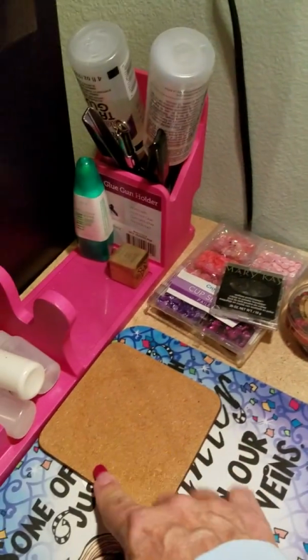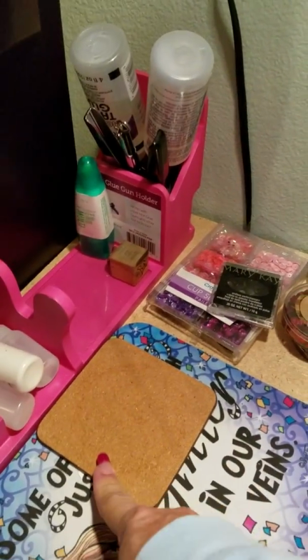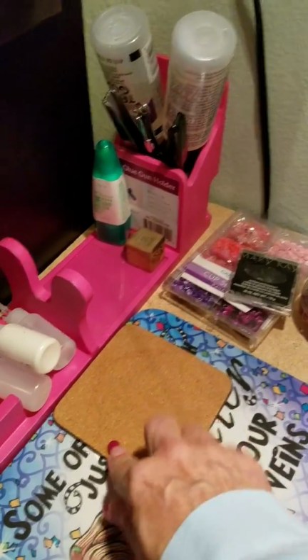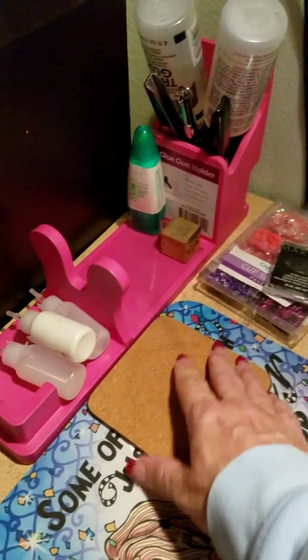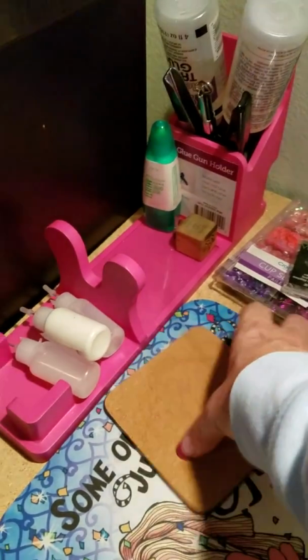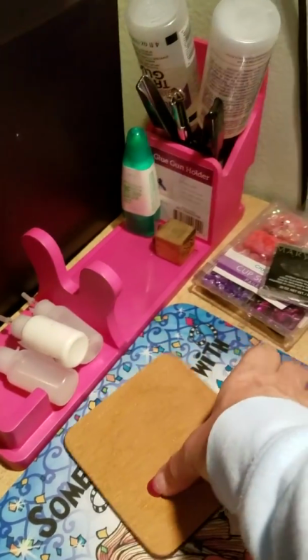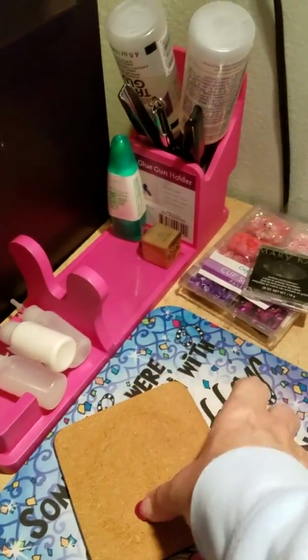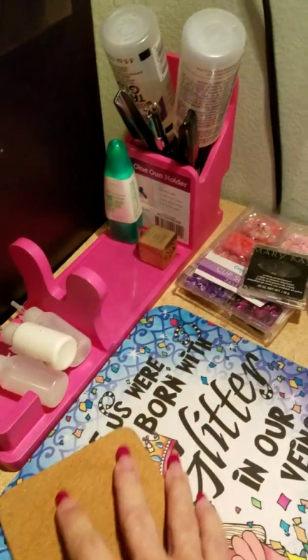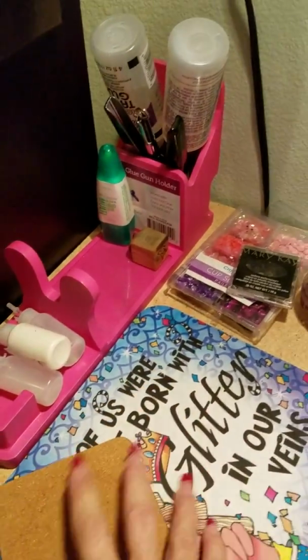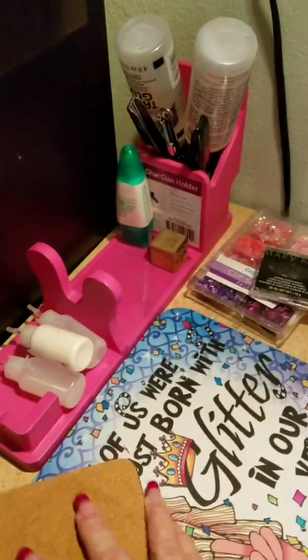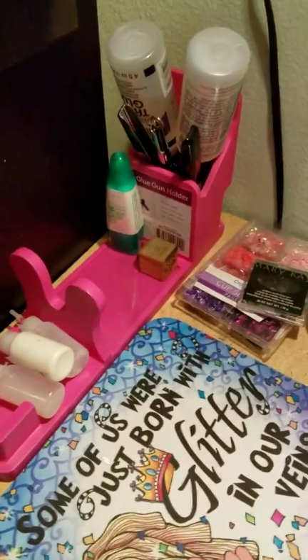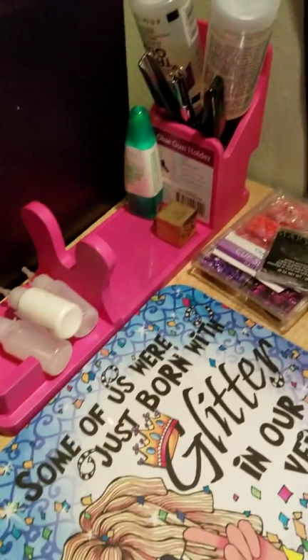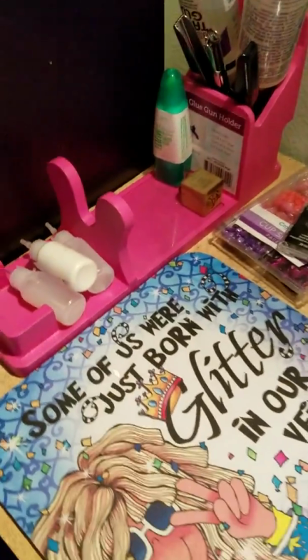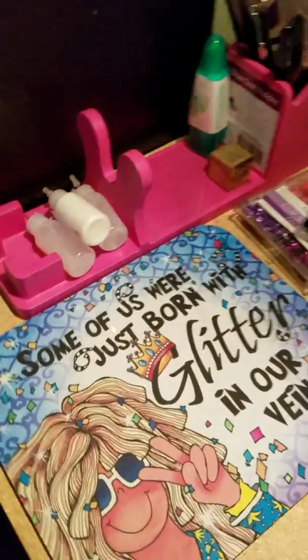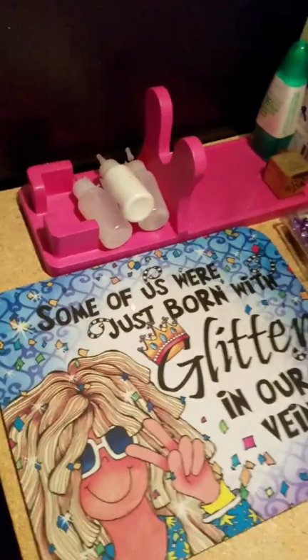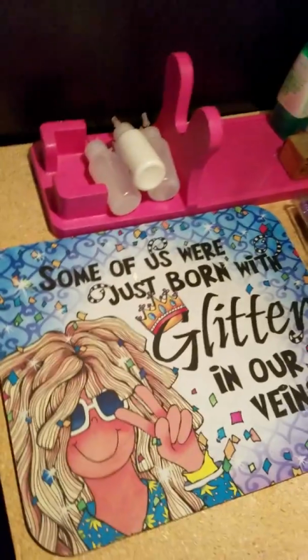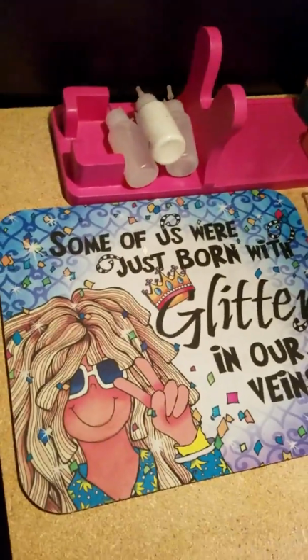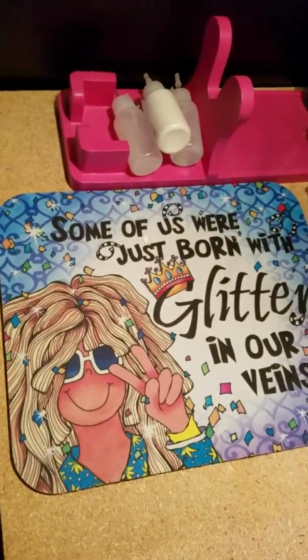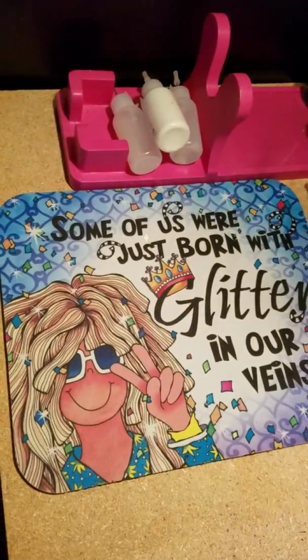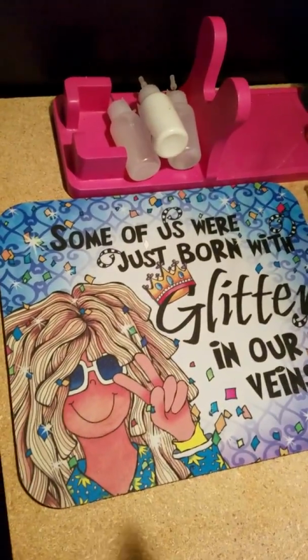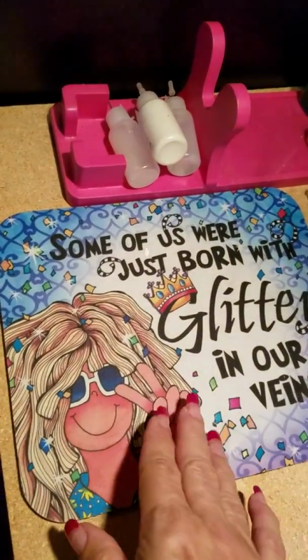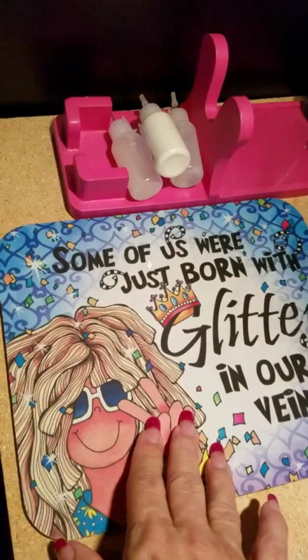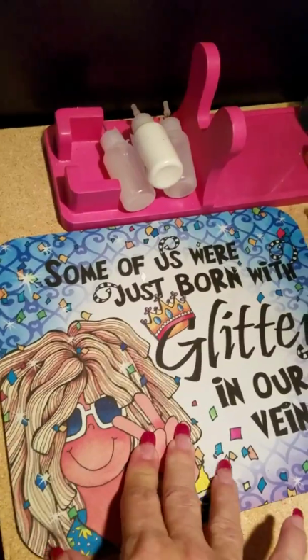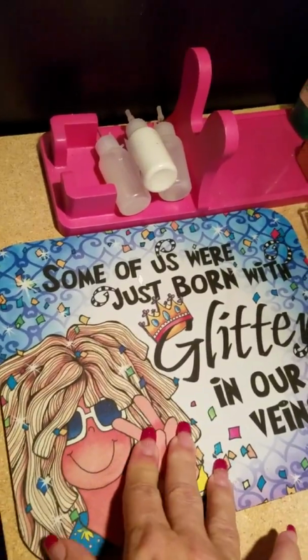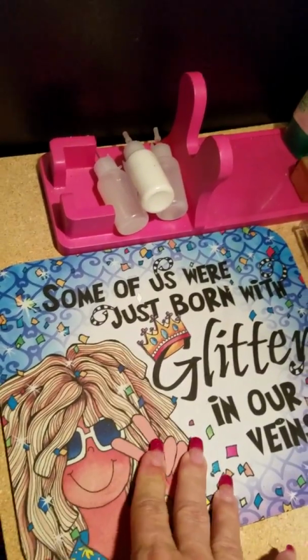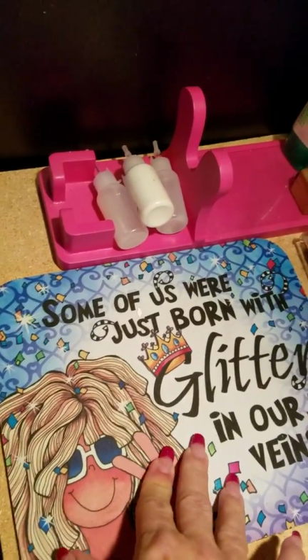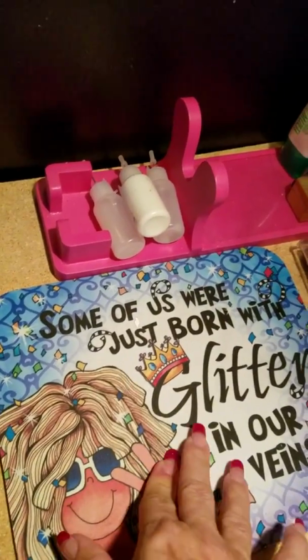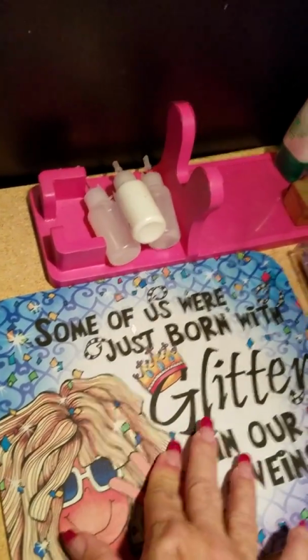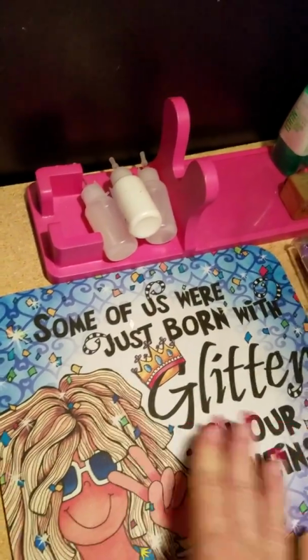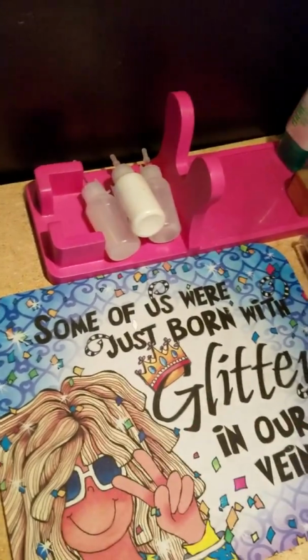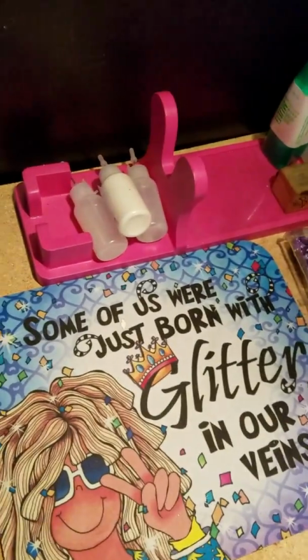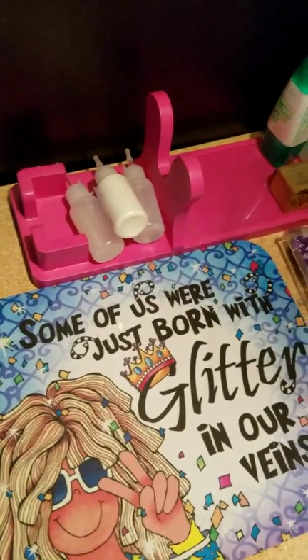Coaster for my coffee. And then I used this mouse pad an old friend gave me to do my stamping on, because it gives you just that little bit of squish that you need.